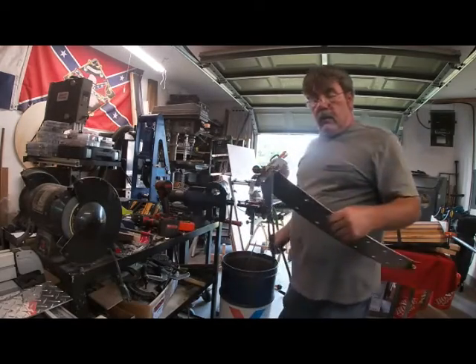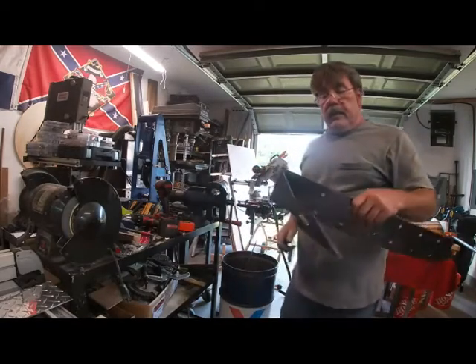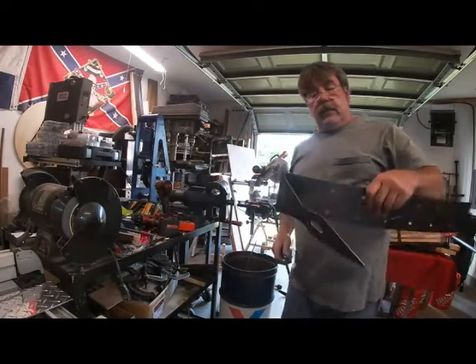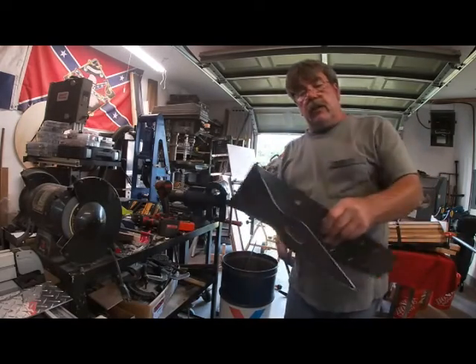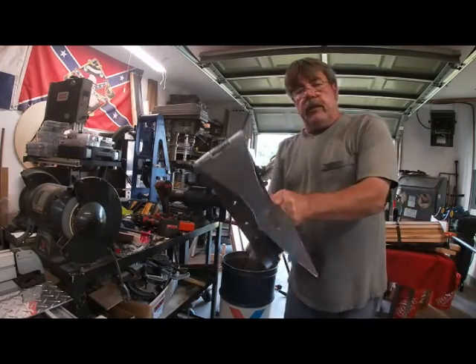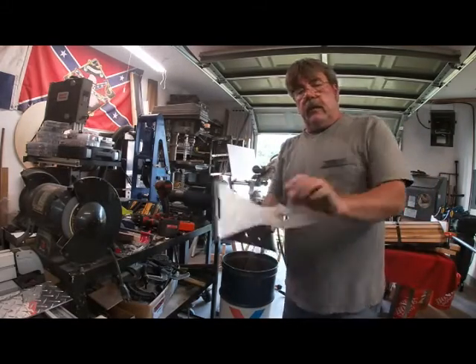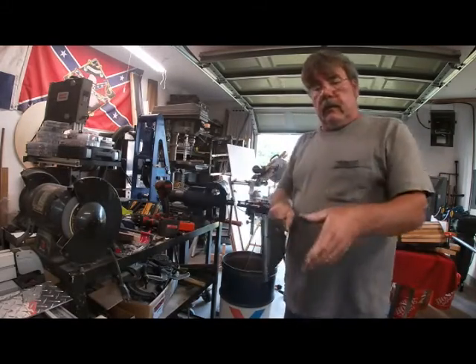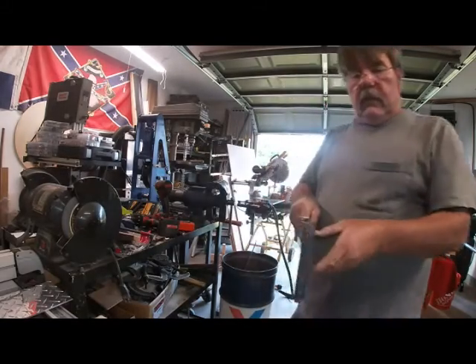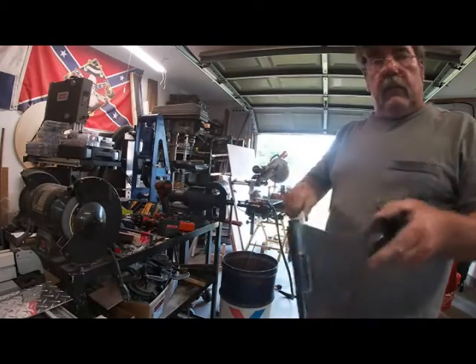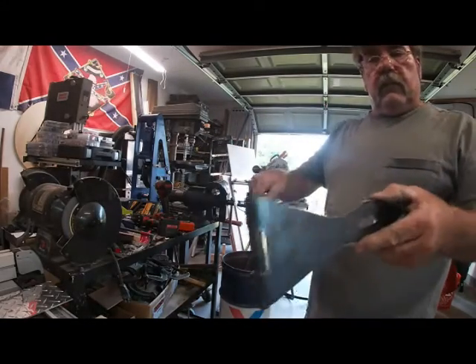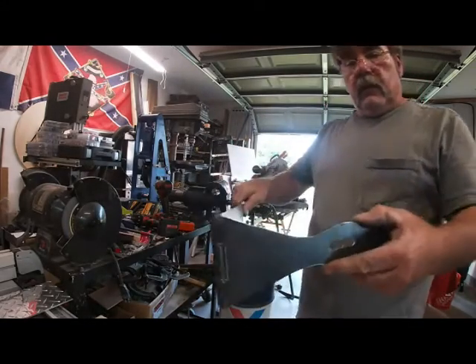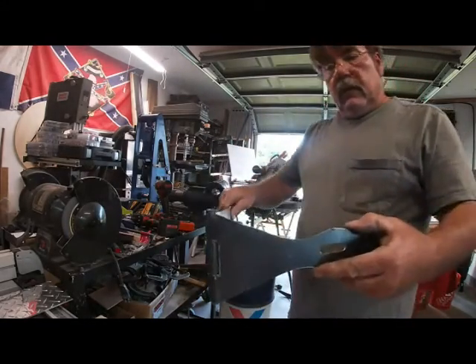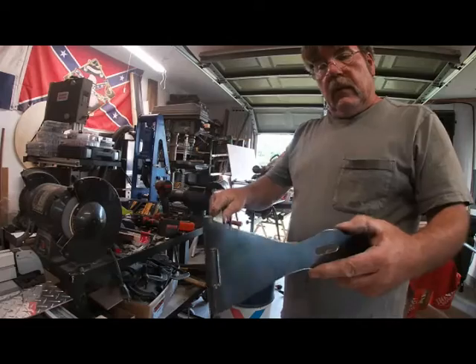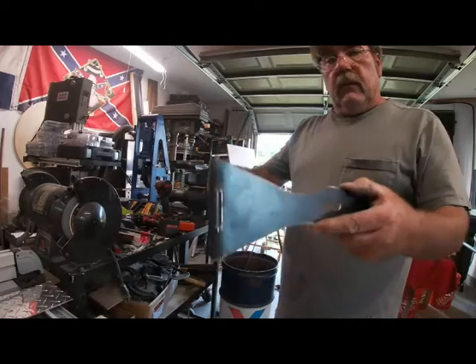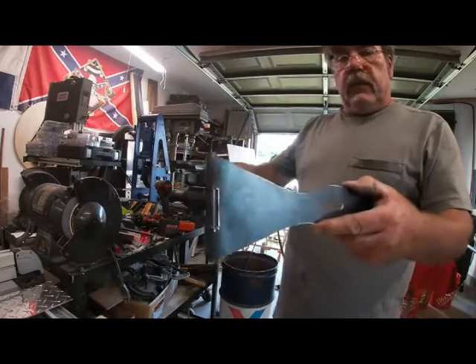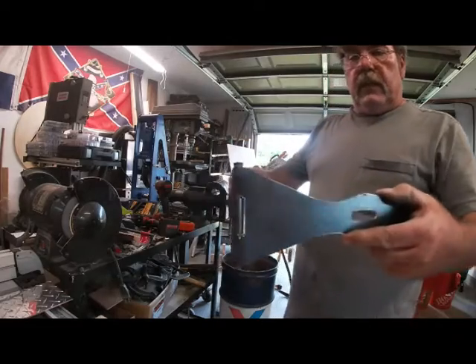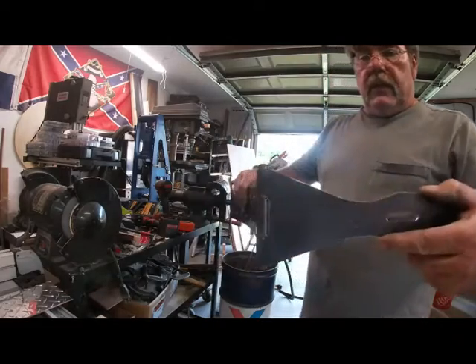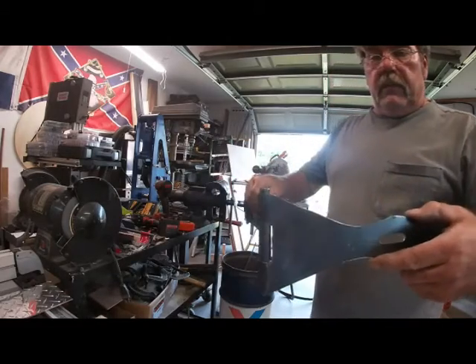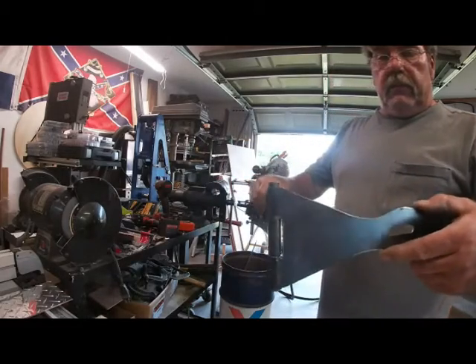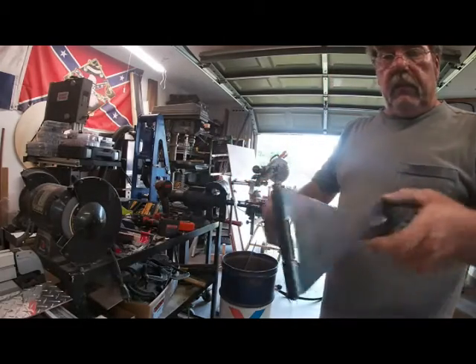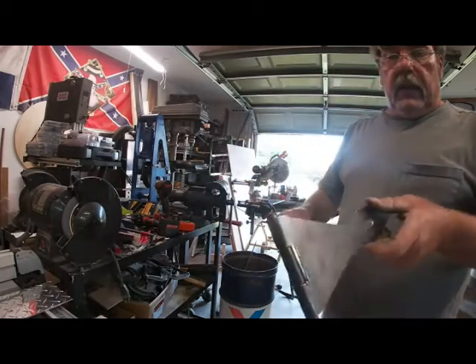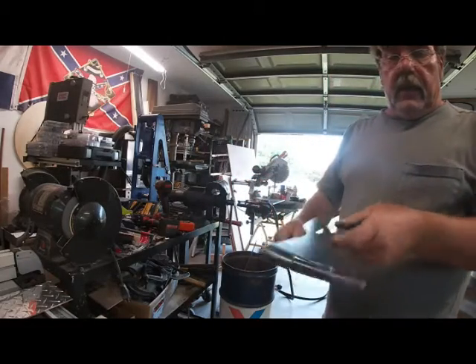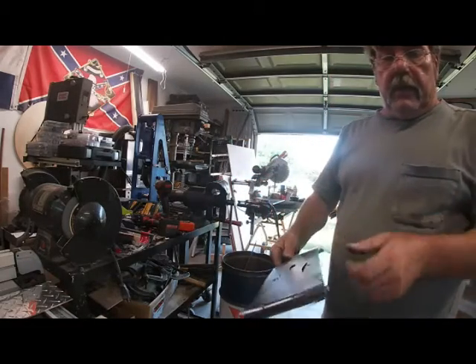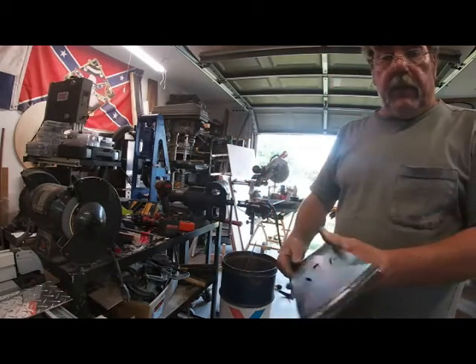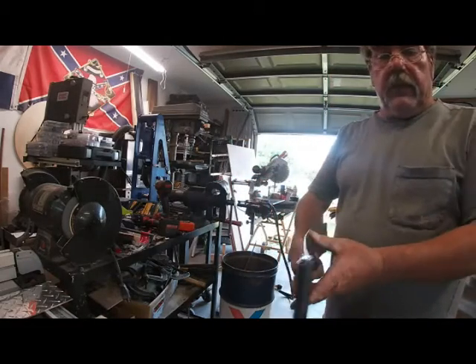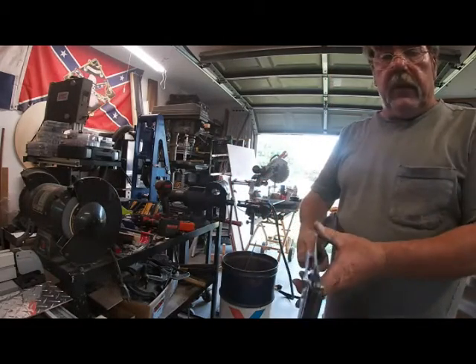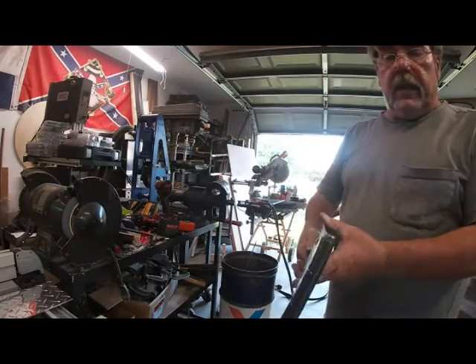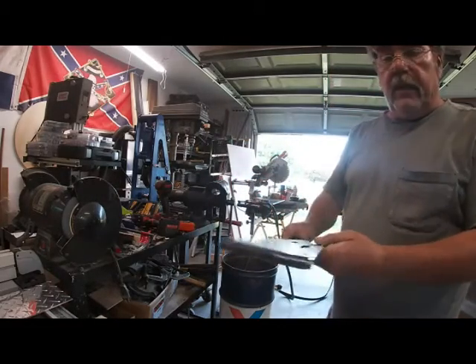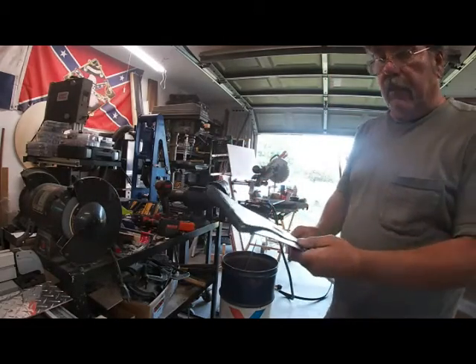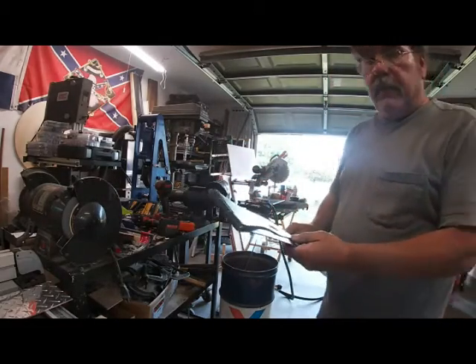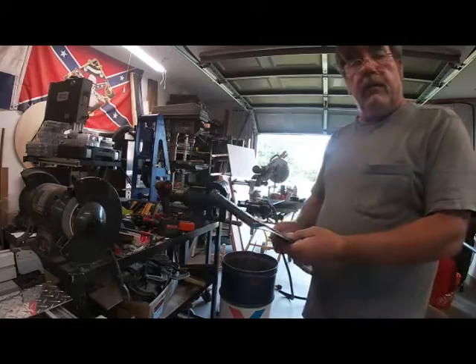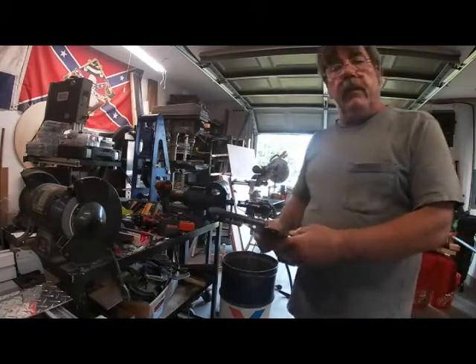All I did was just mushroom it. You can see that. And then I'll flip it over to the other side and it's in there permanent.